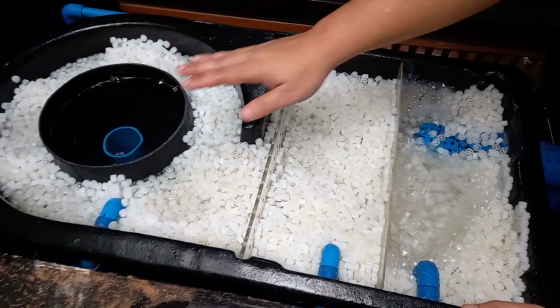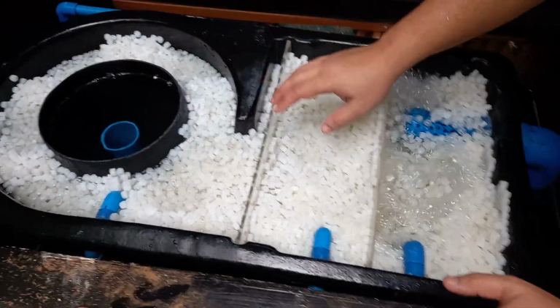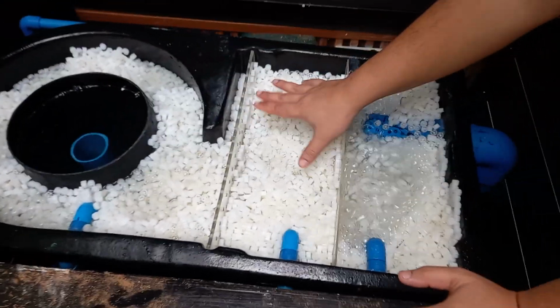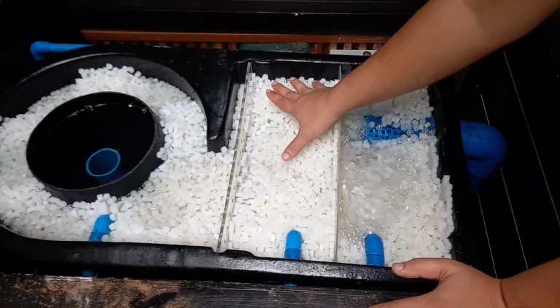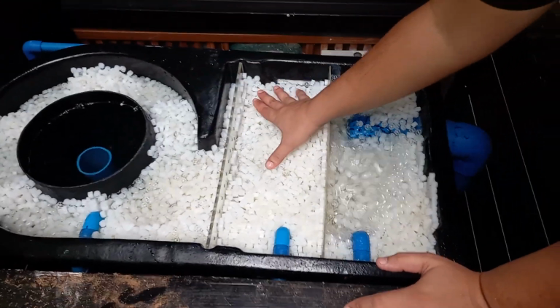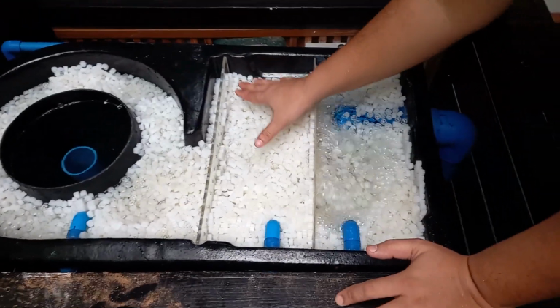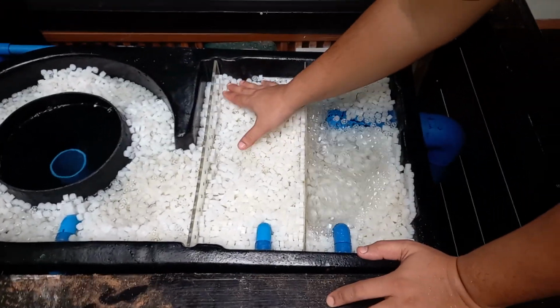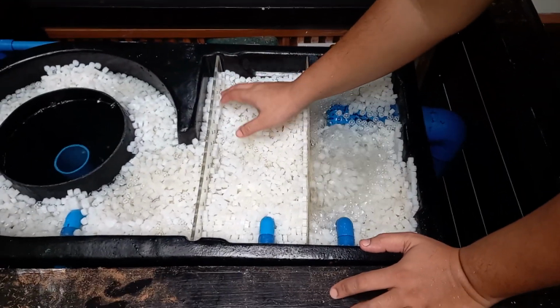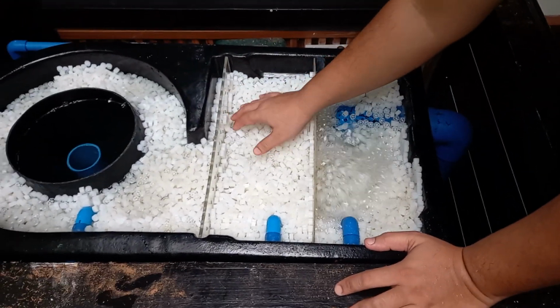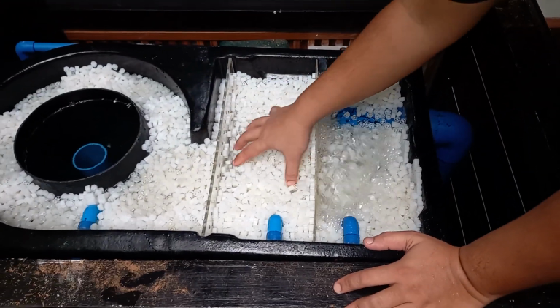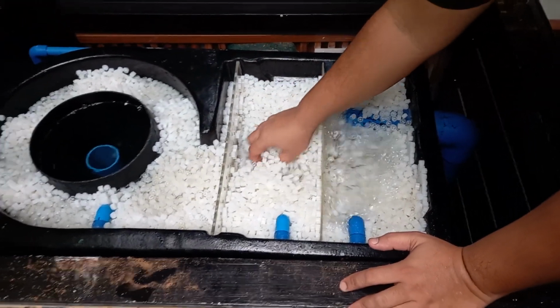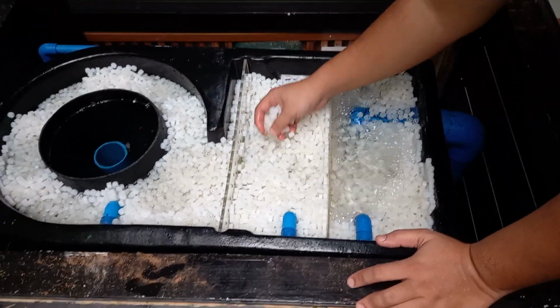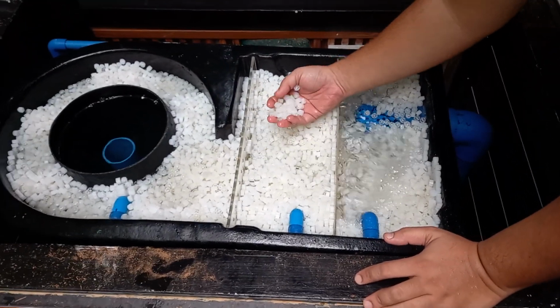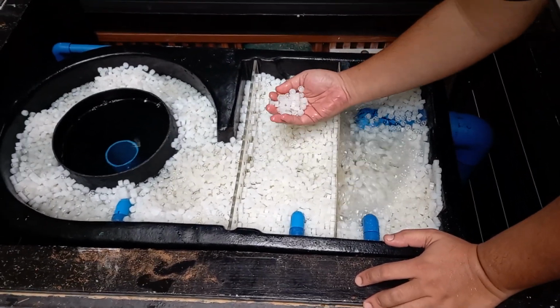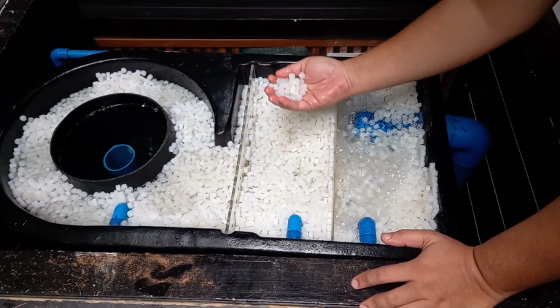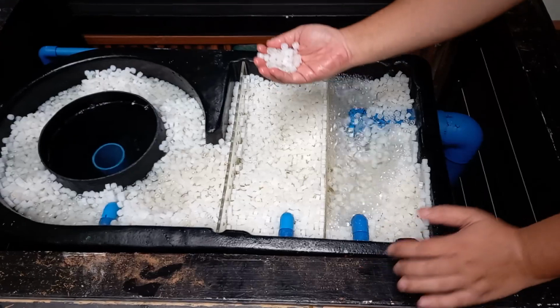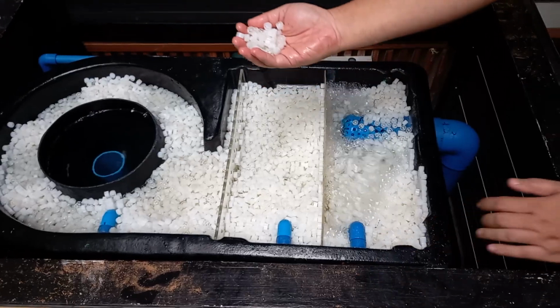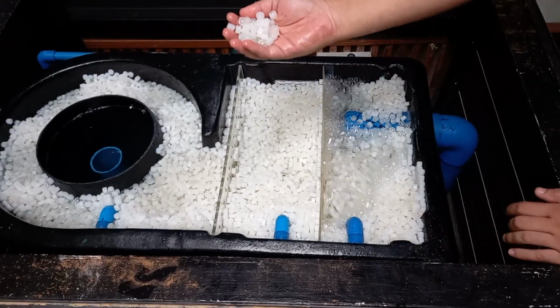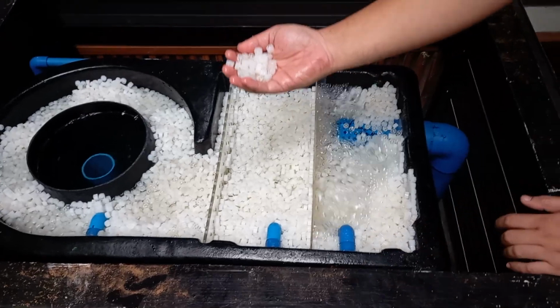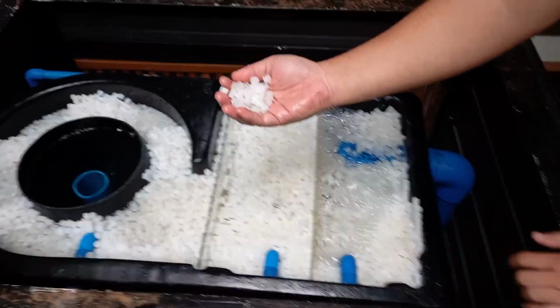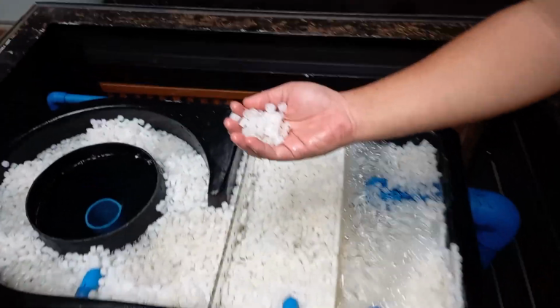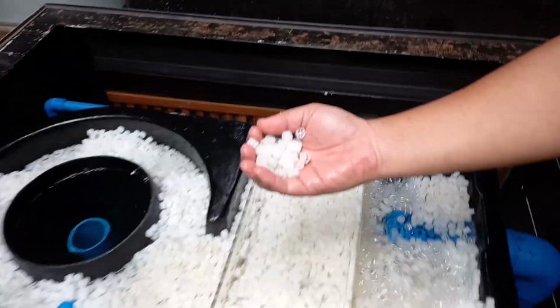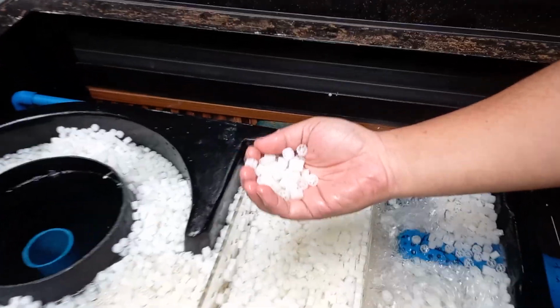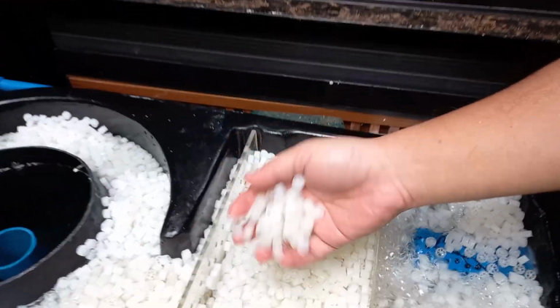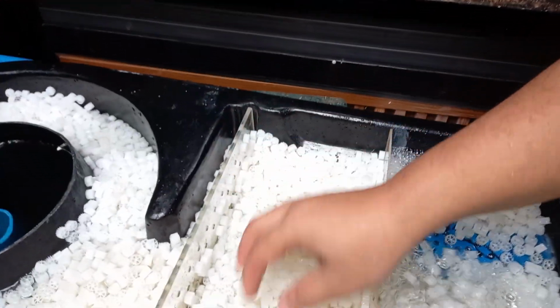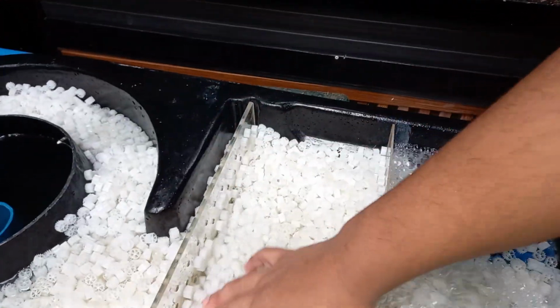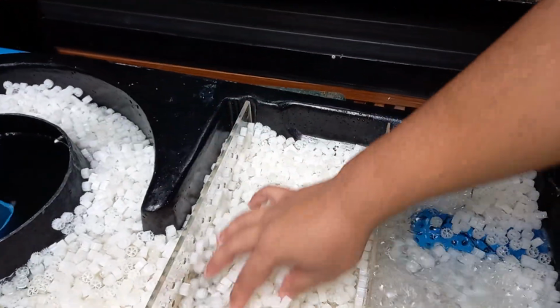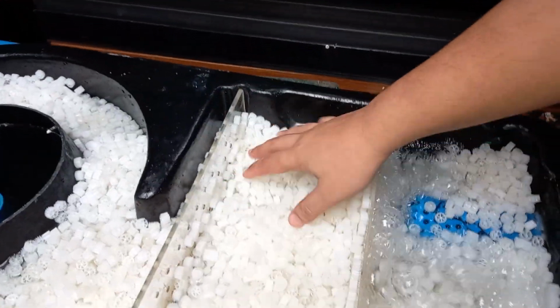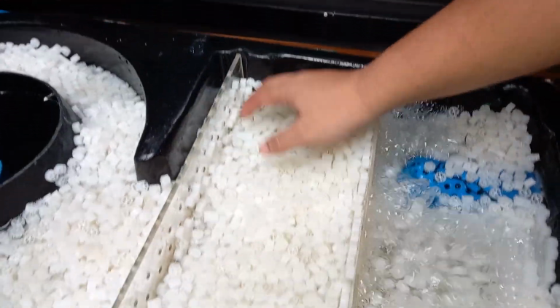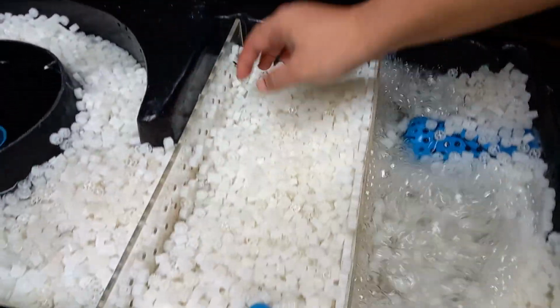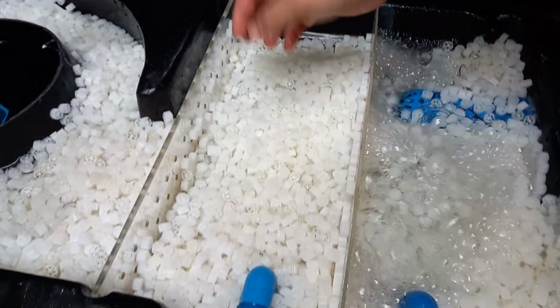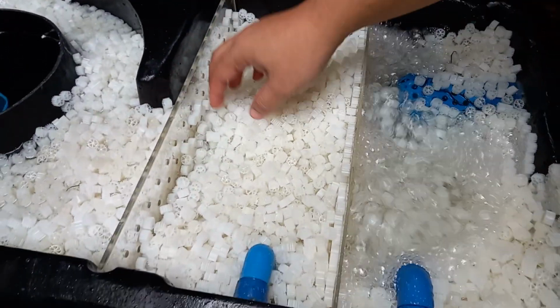We have another static filter here with K1 media. The media pellets are still new, so they're still buoyant.